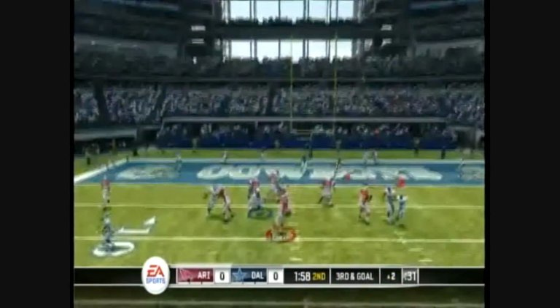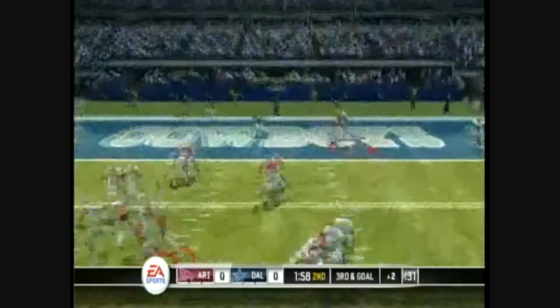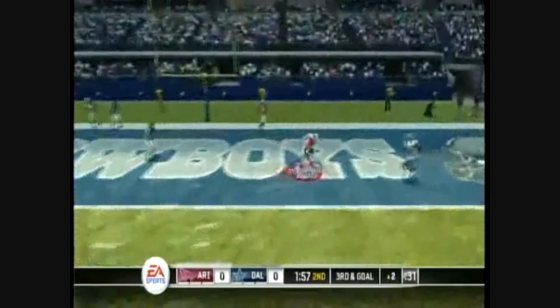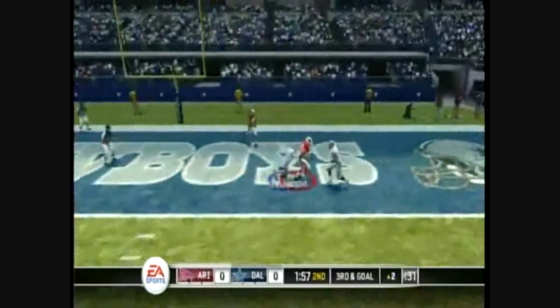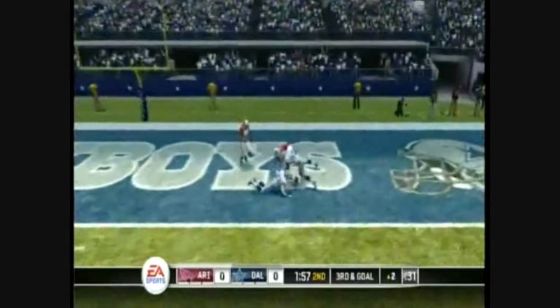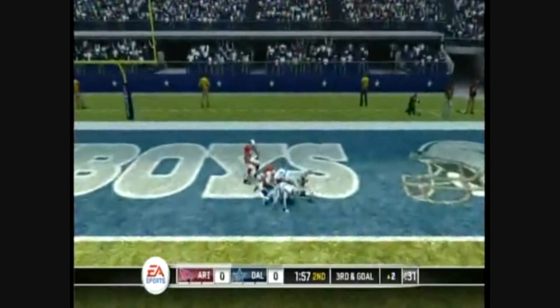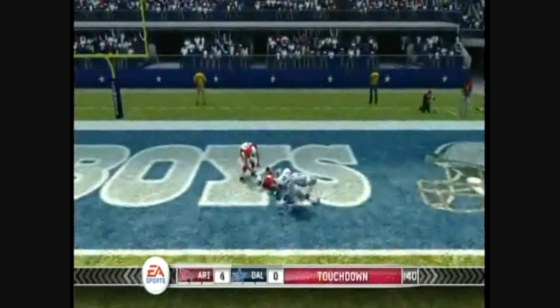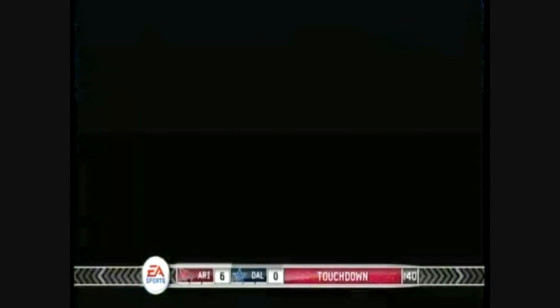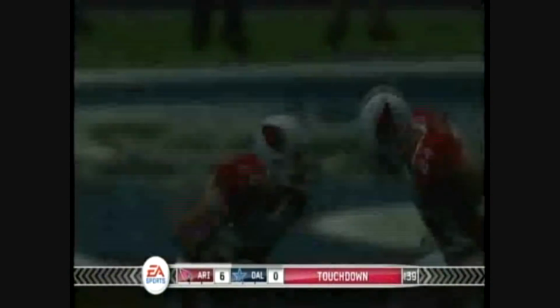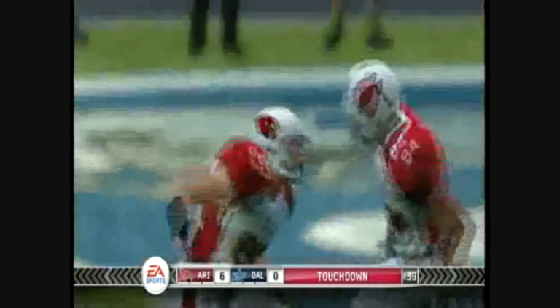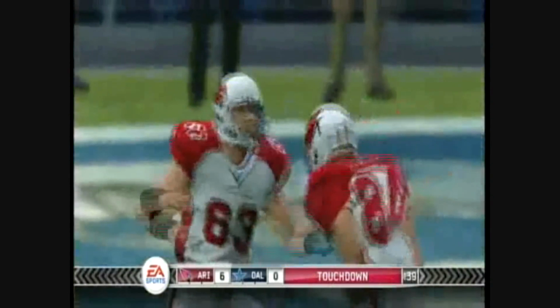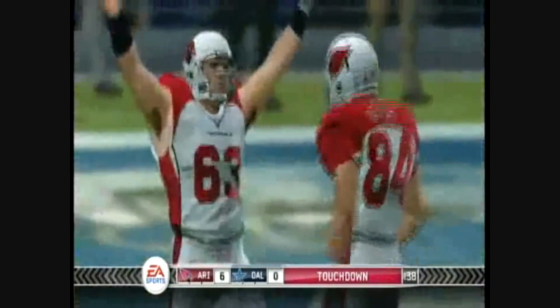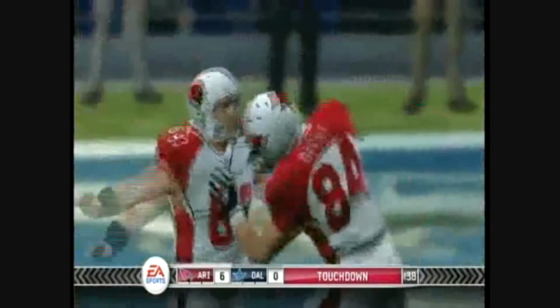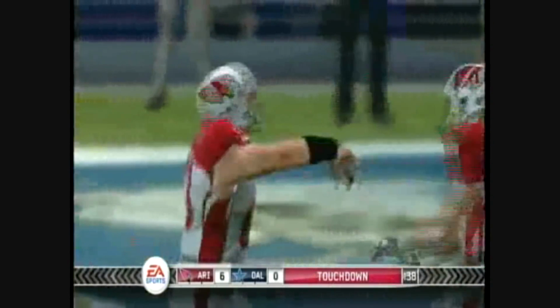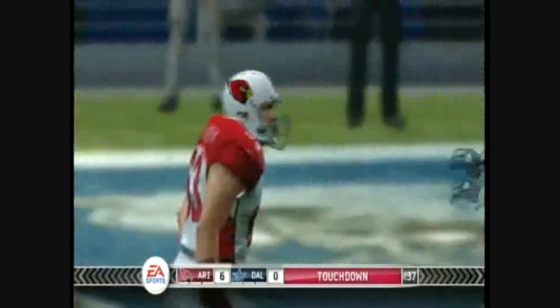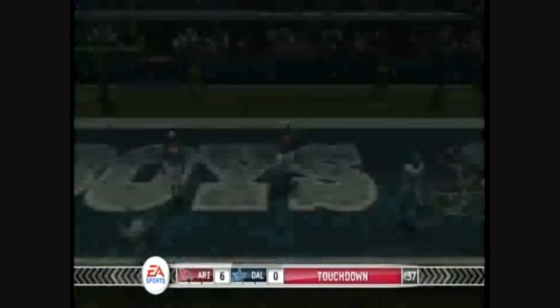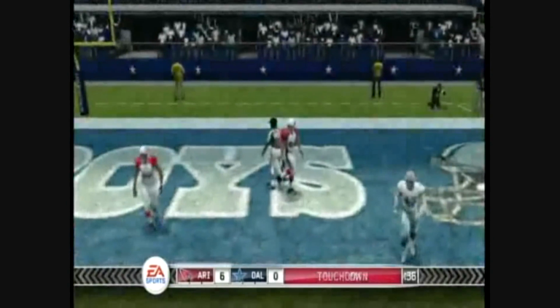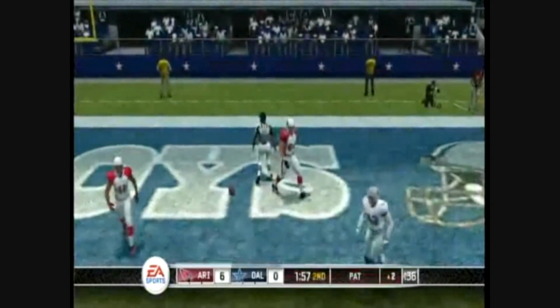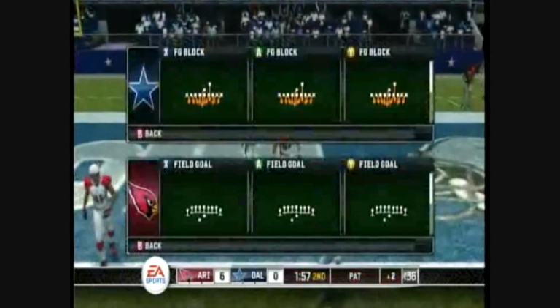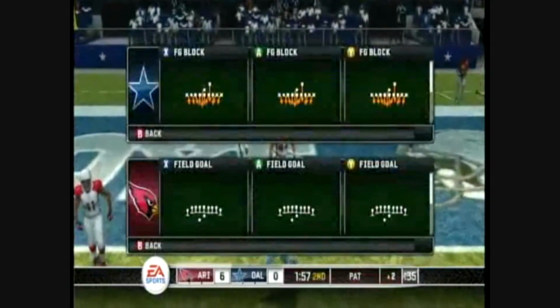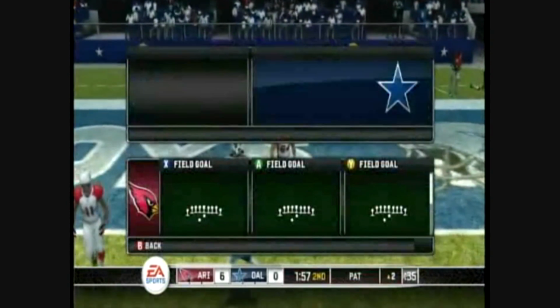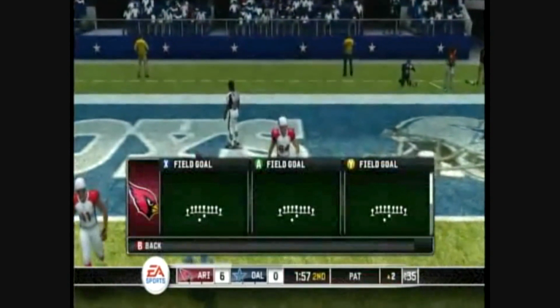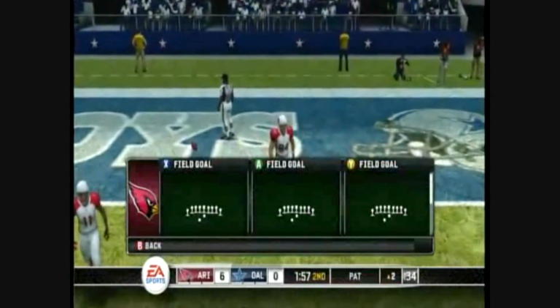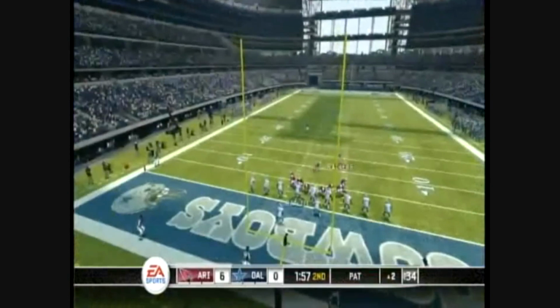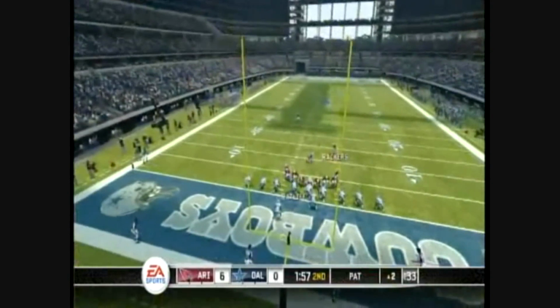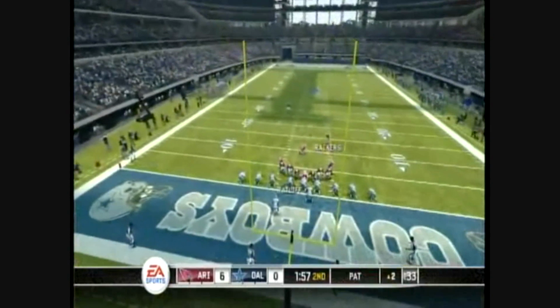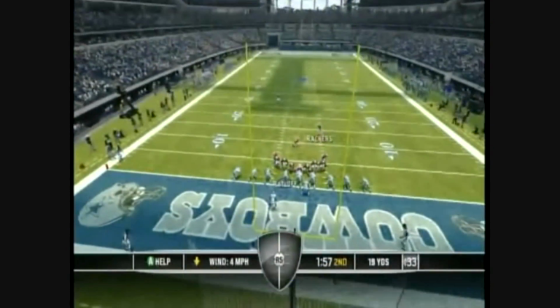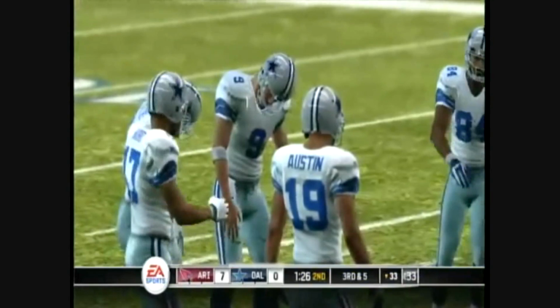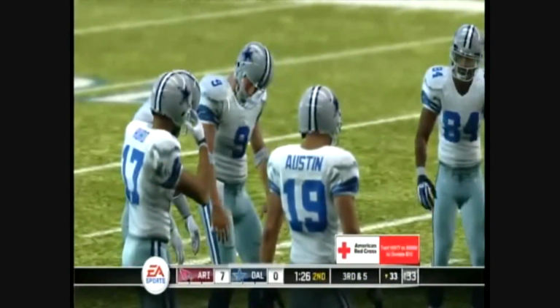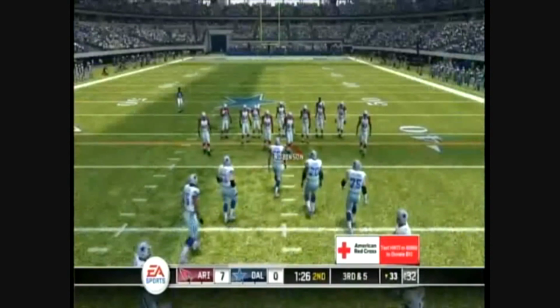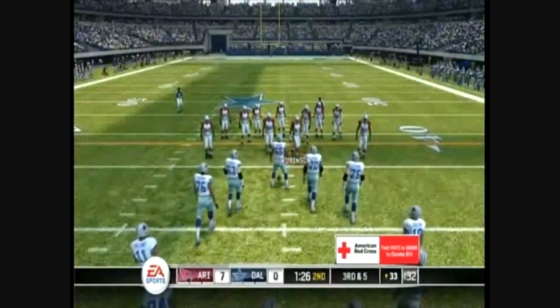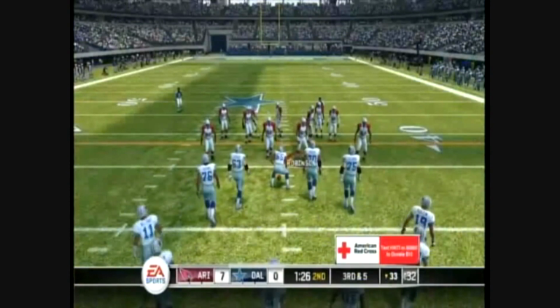Short throw to the right. The Cardinals hit the board first, and it's not like the defense doesn't know that this guy is a main threat. Third down, five yards for the first.